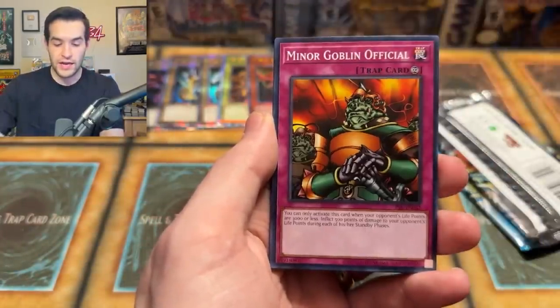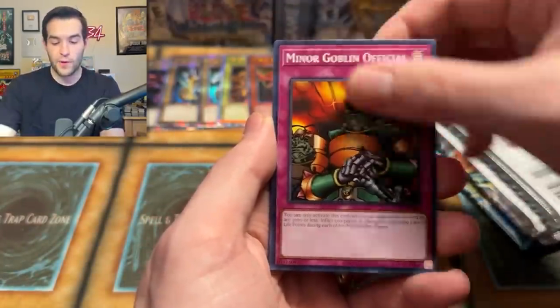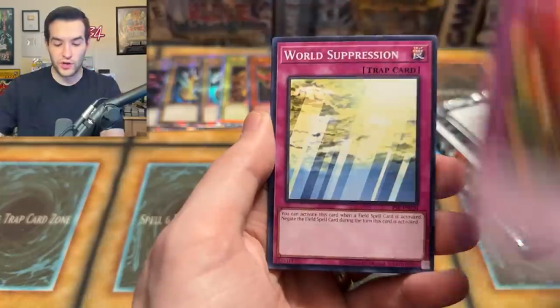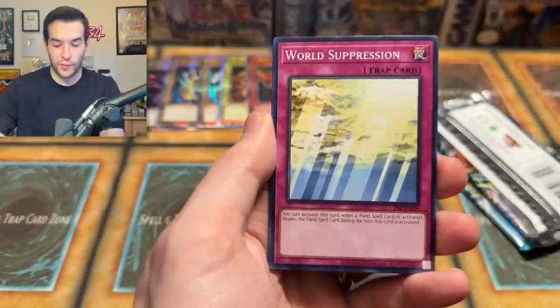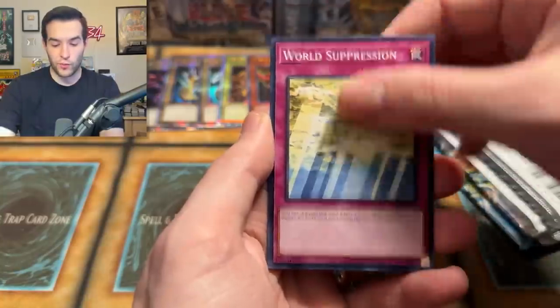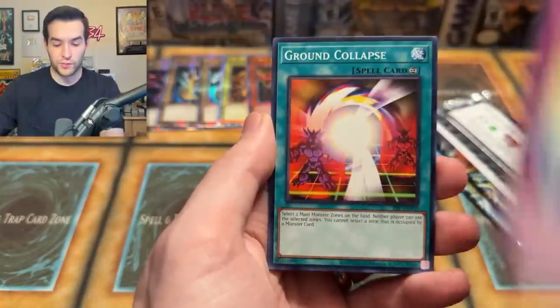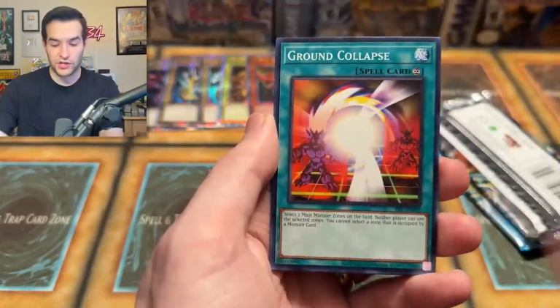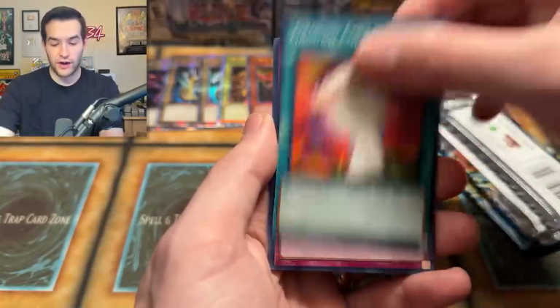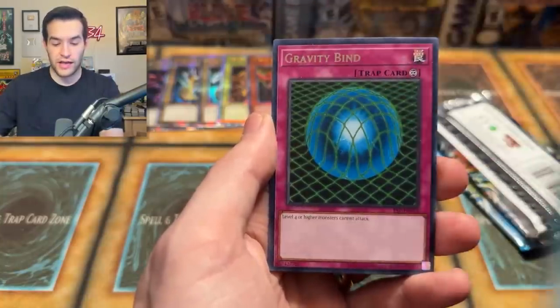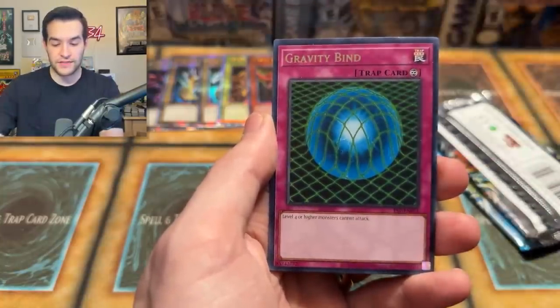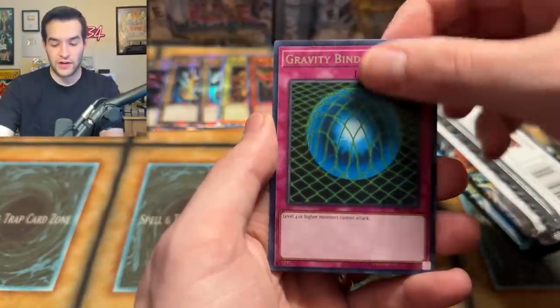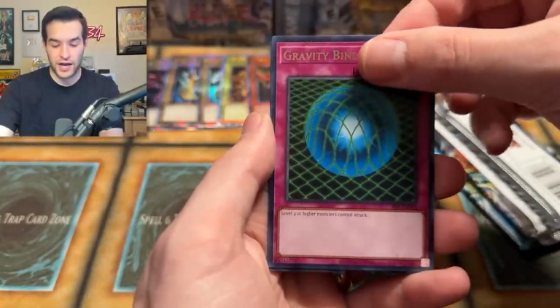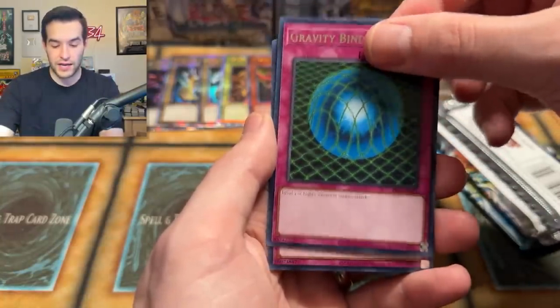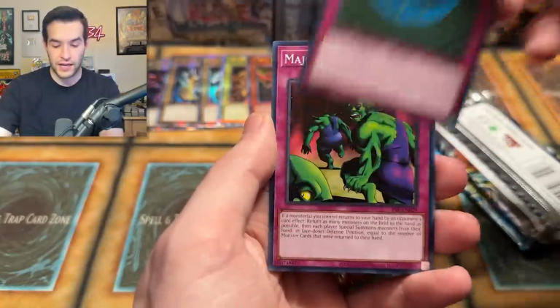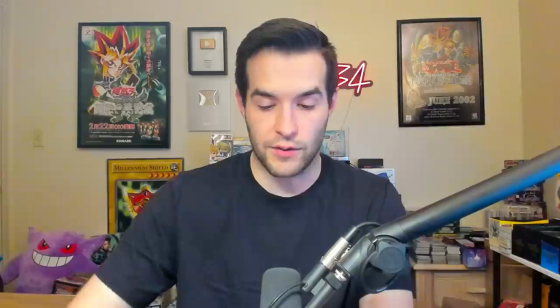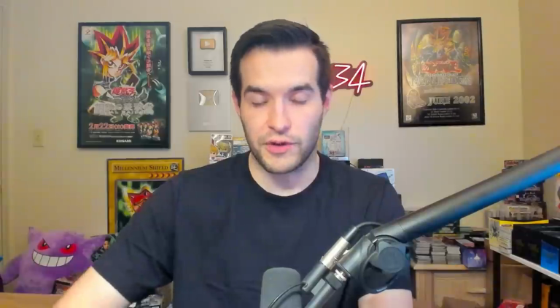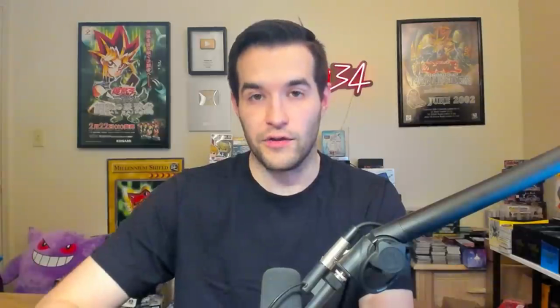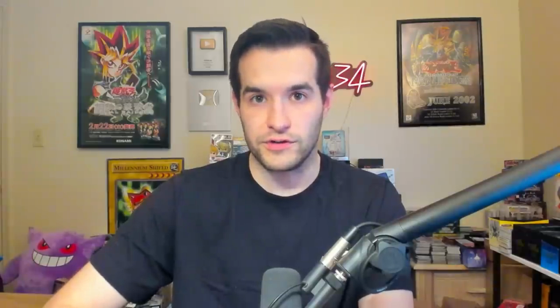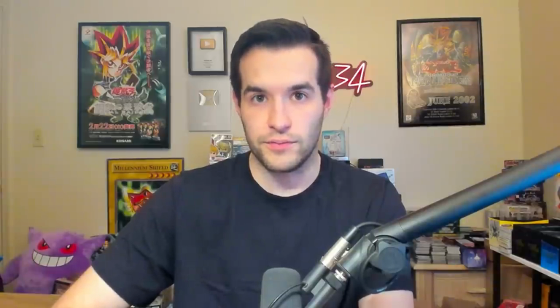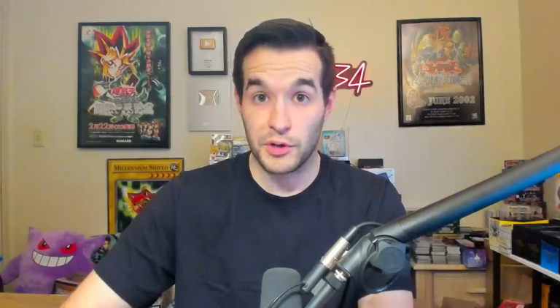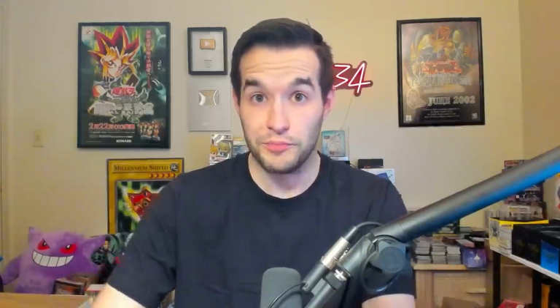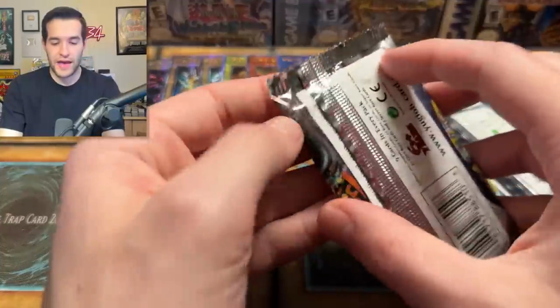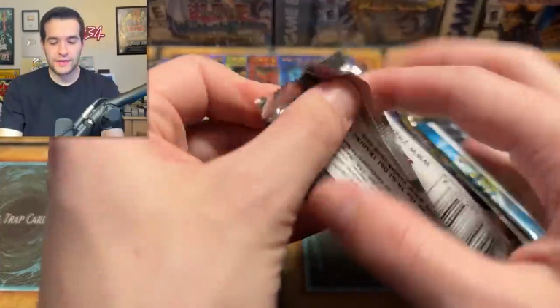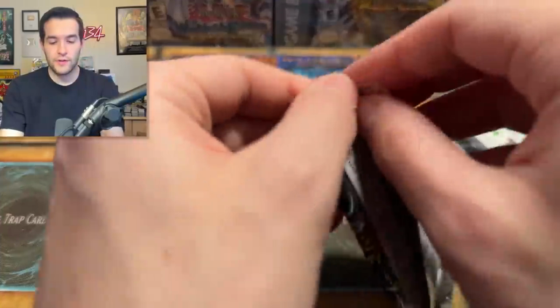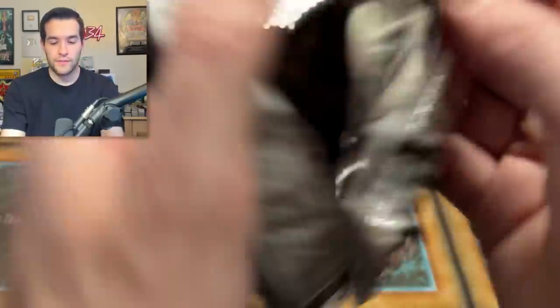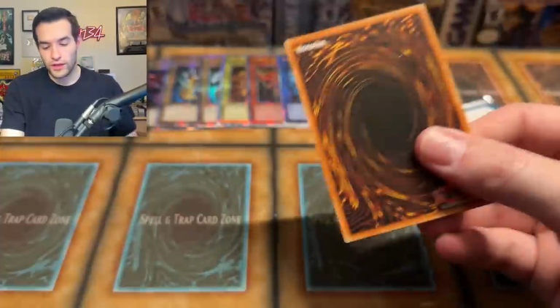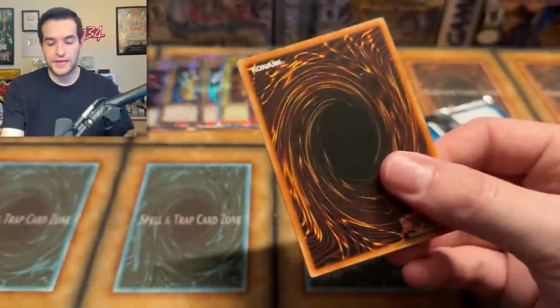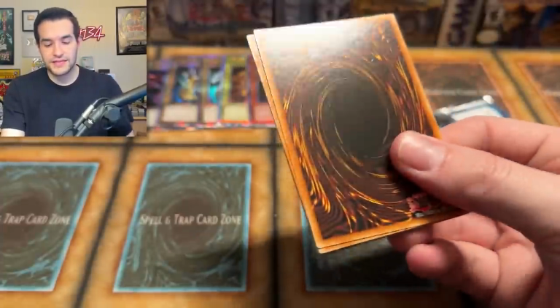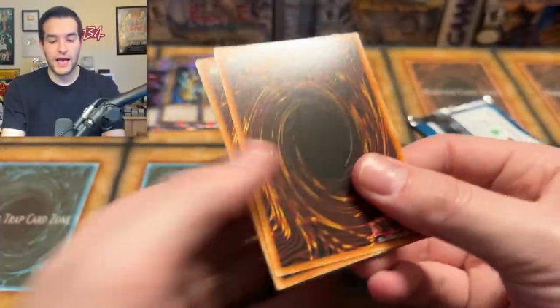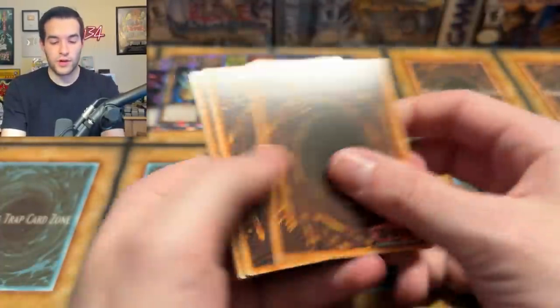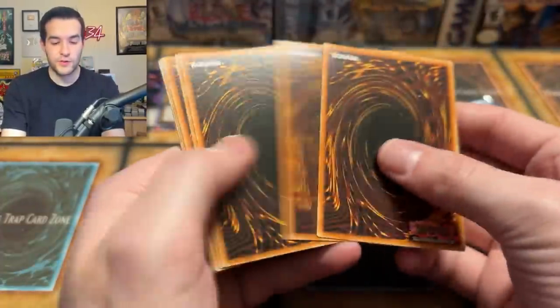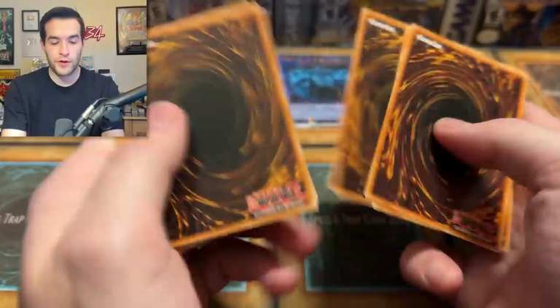Guido, mostly Goat format. World Suppression, Ground Collapse, Gravity Bind — and what if we got another Genzo? That'd be cool. Two packs to go — will it be inside? Mystic Horseman, Lego. Oh wow — that was massive. Did I ruin everything?